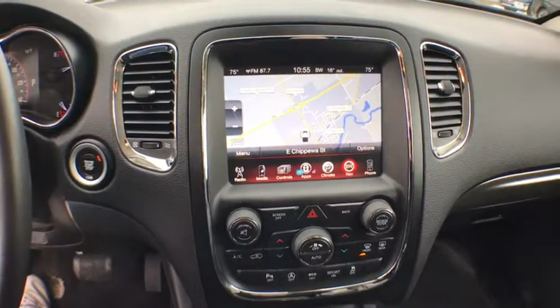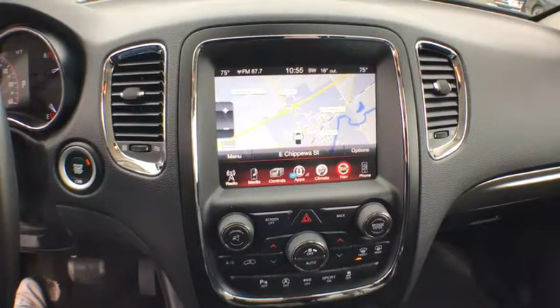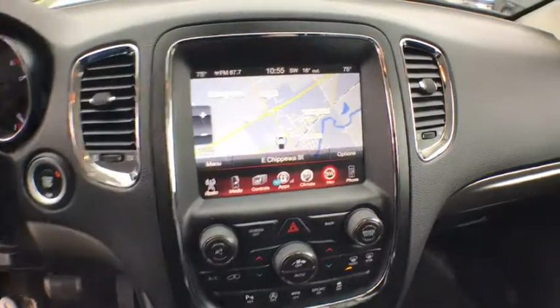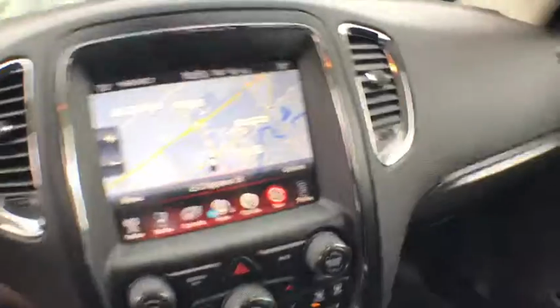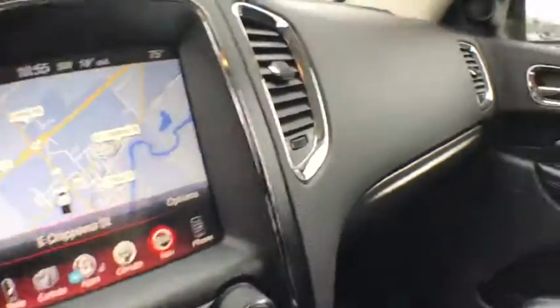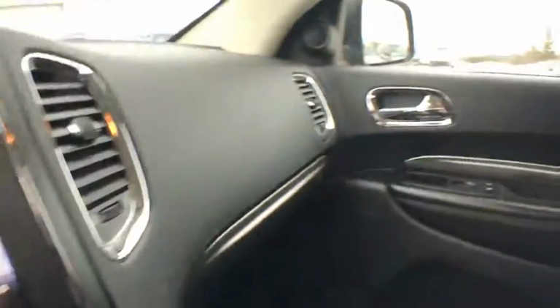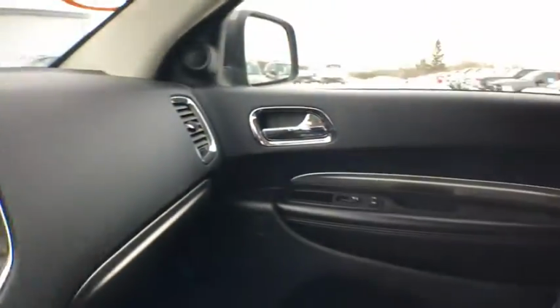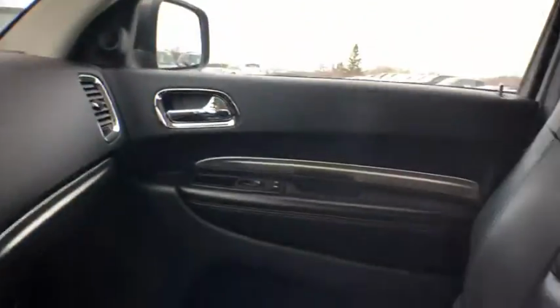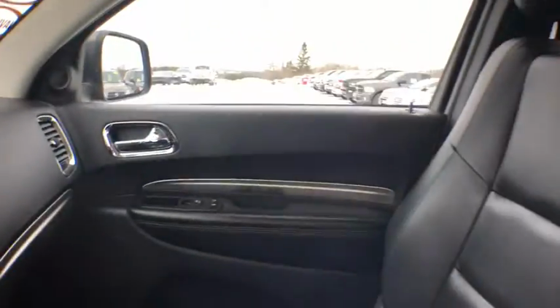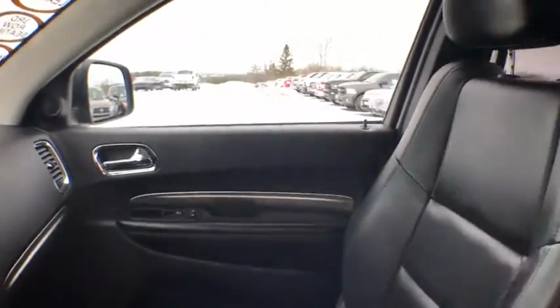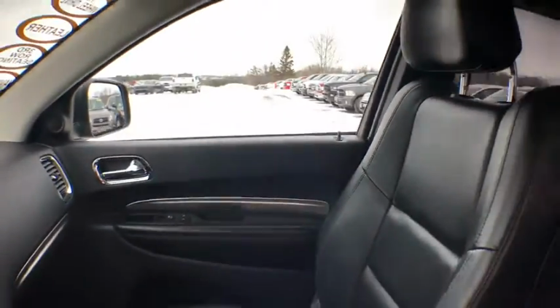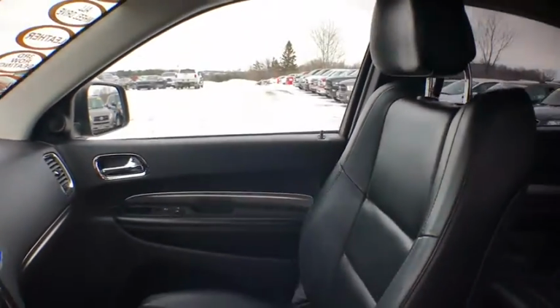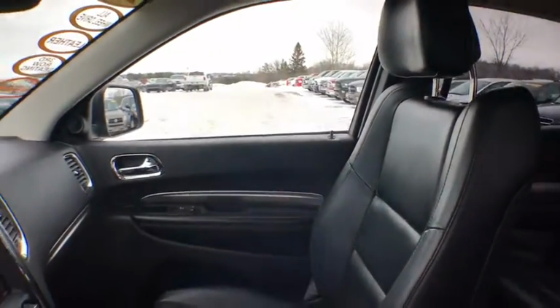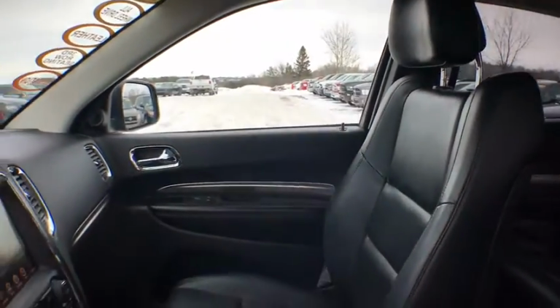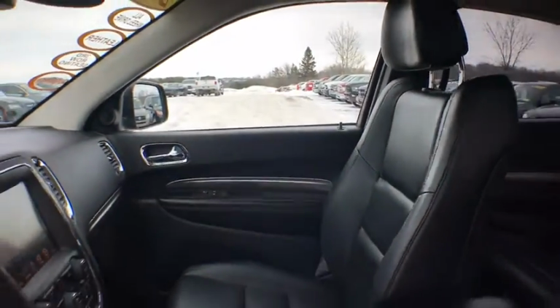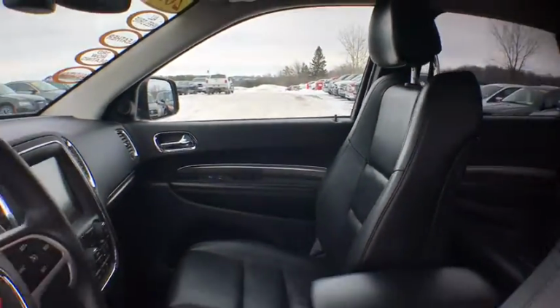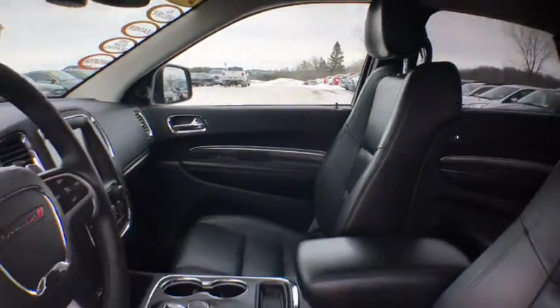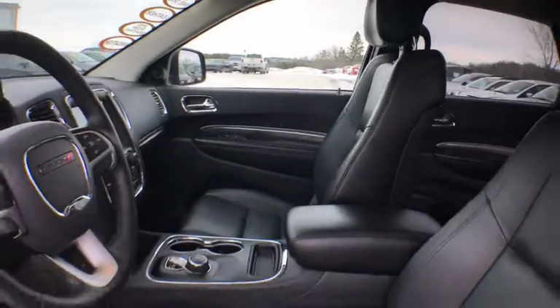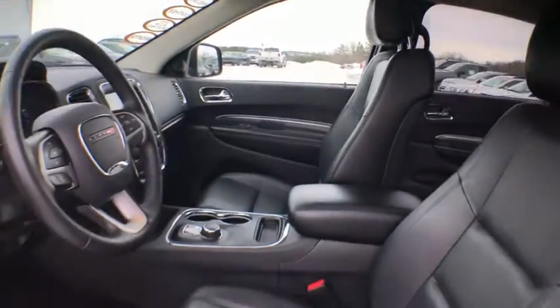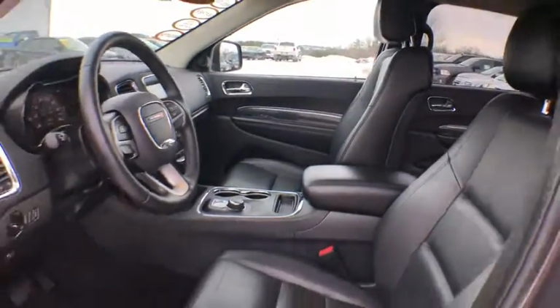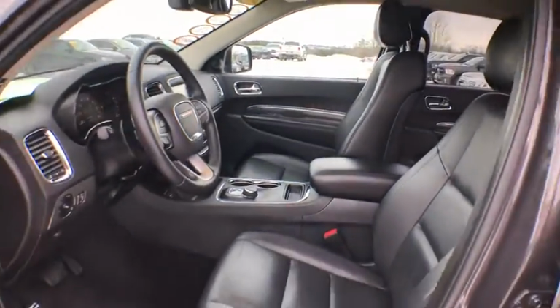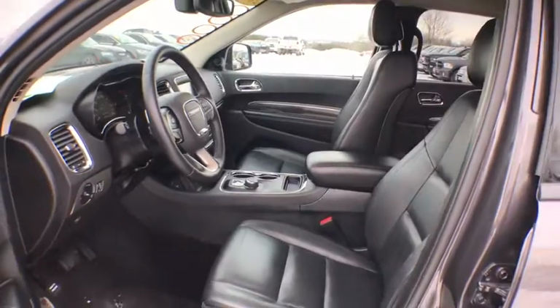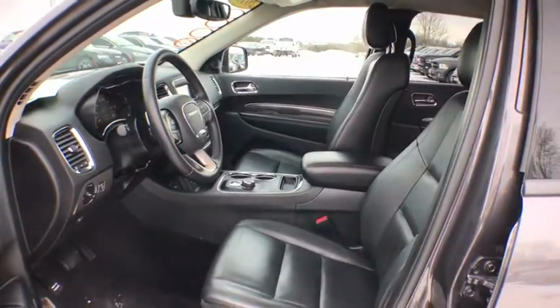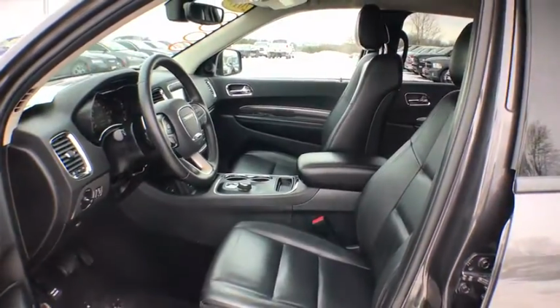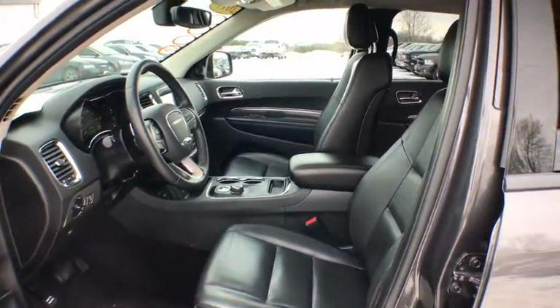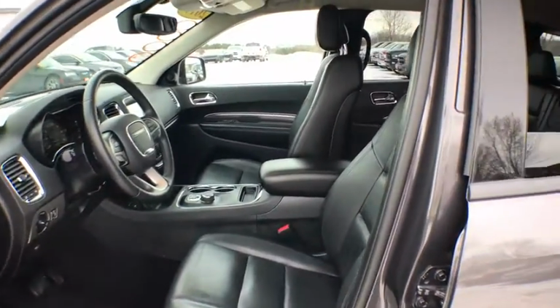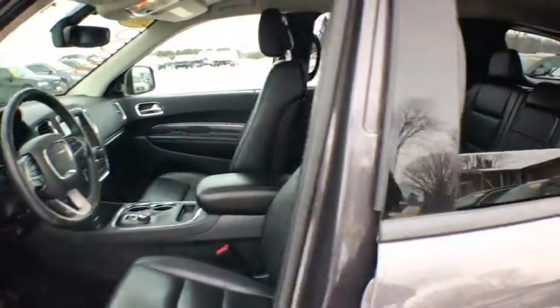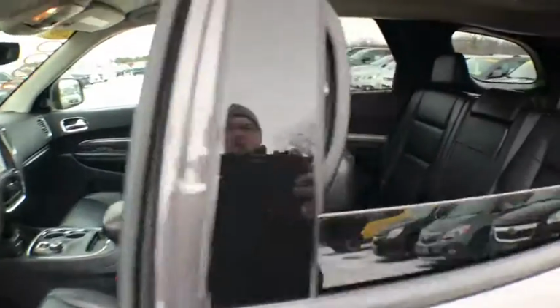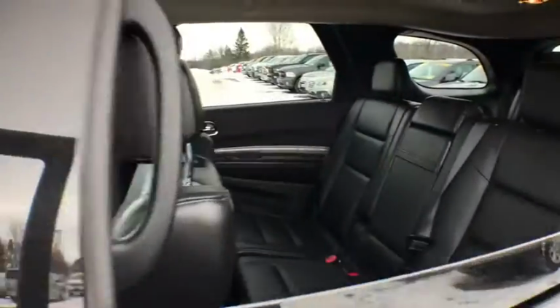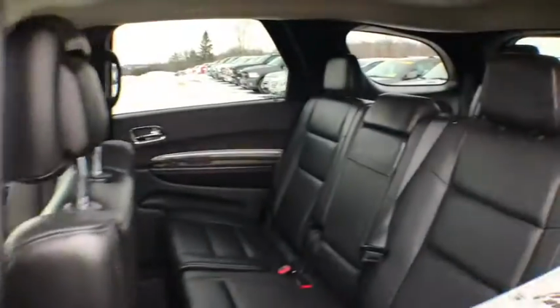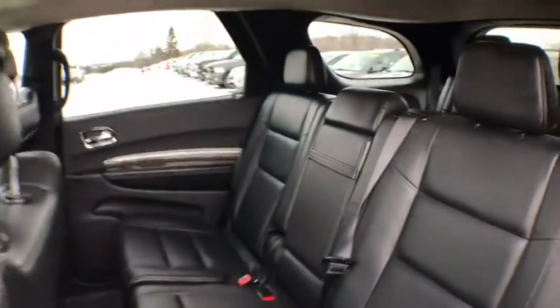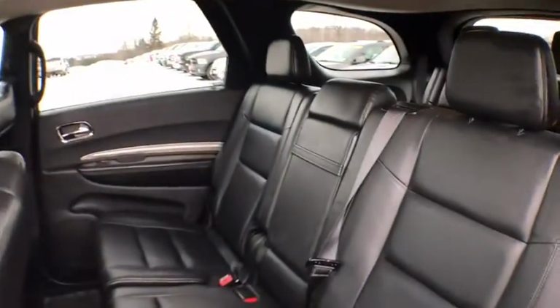Power windows, rear window defroster, compass, security system, heated steering wheel. Is love at first sight really possible? Let us know when you stop in.